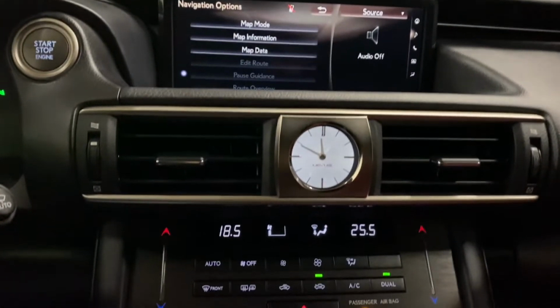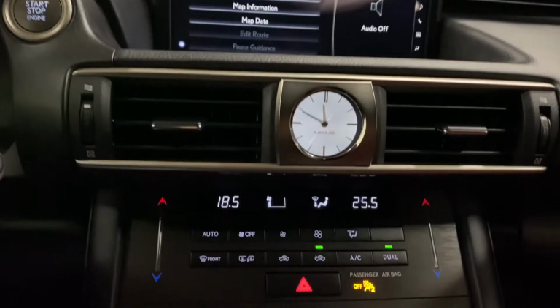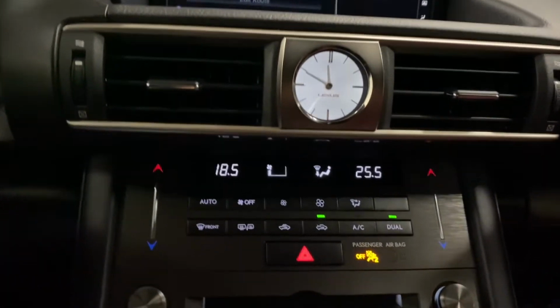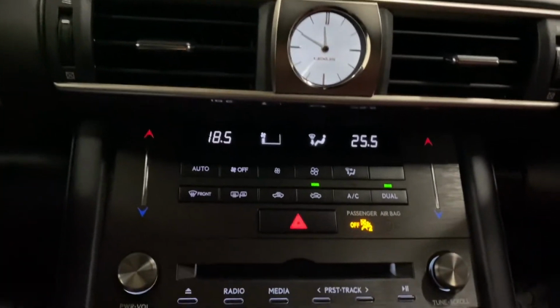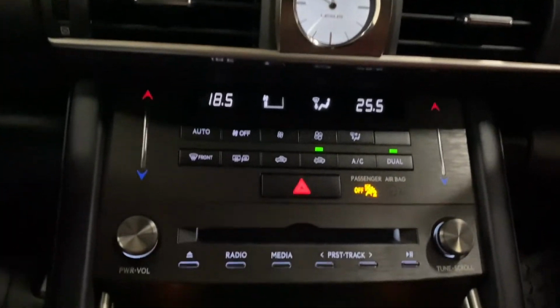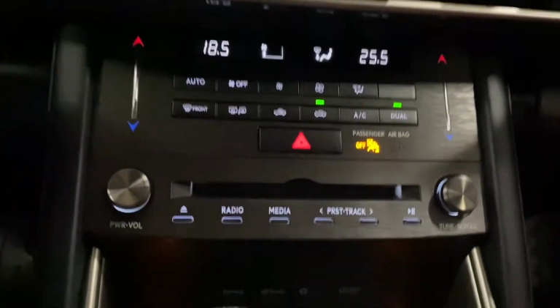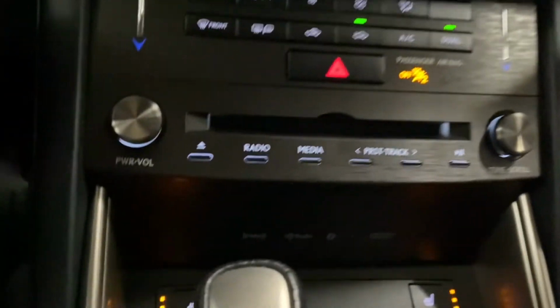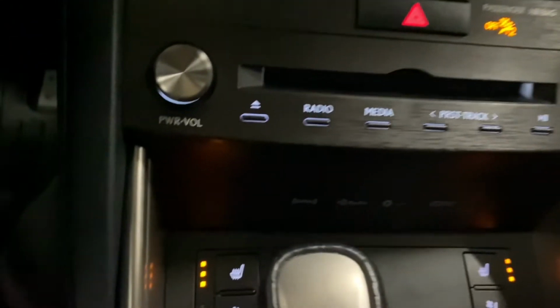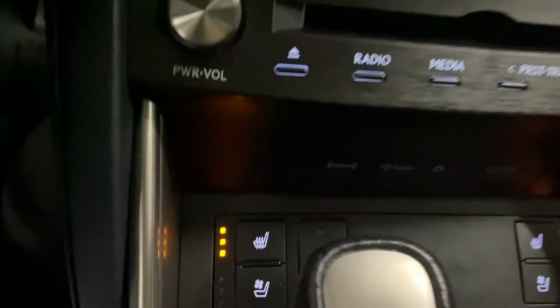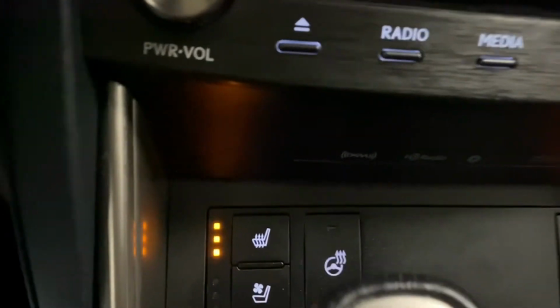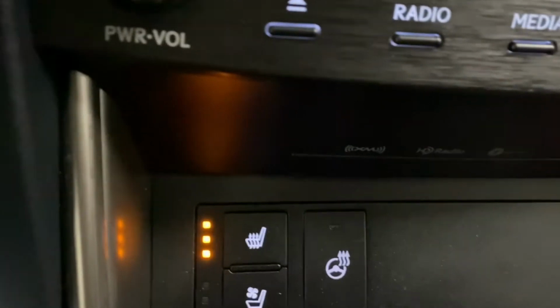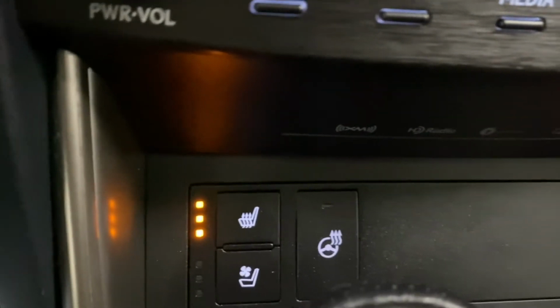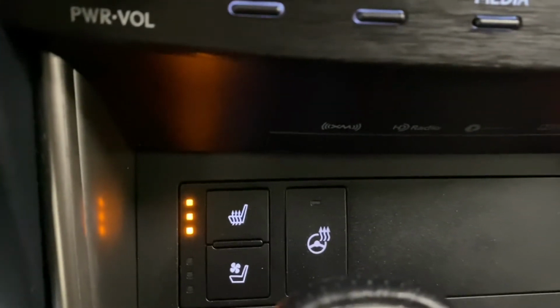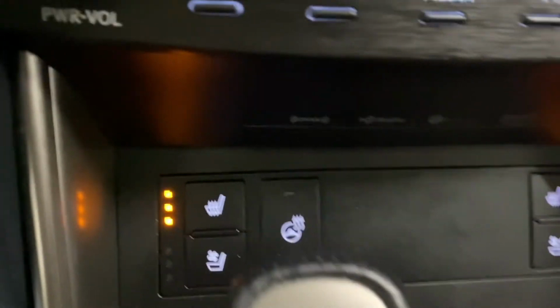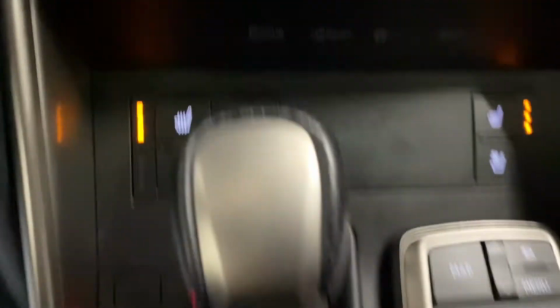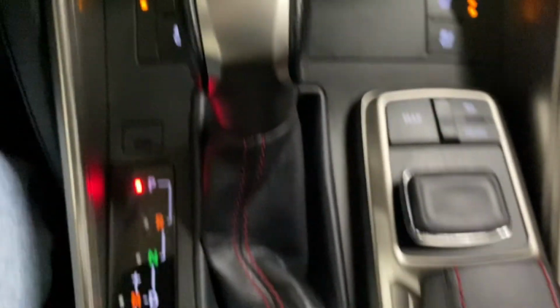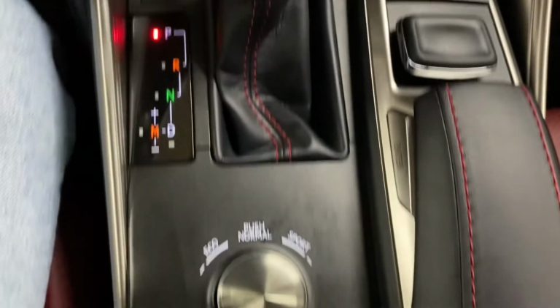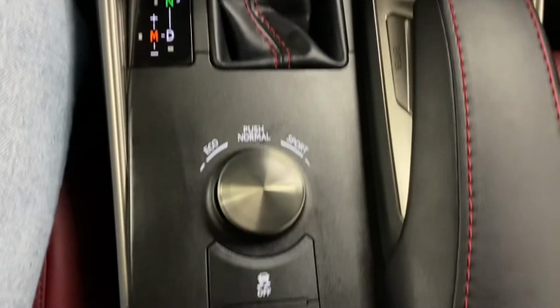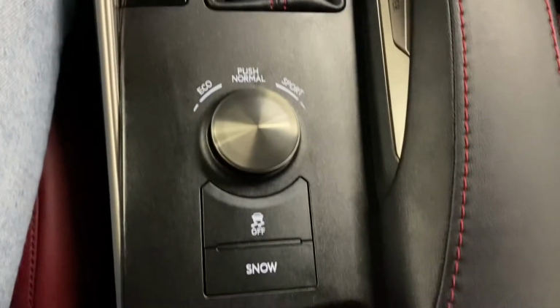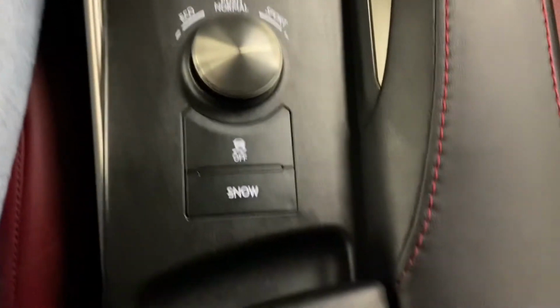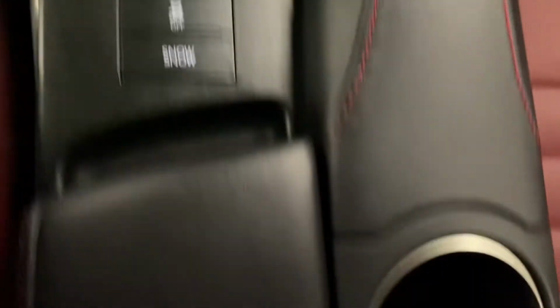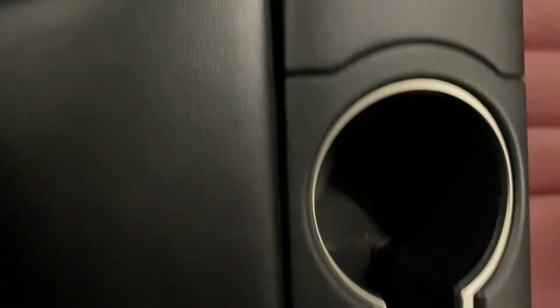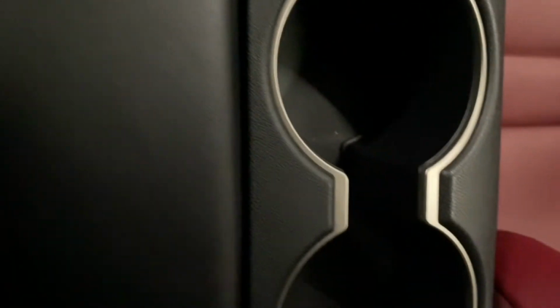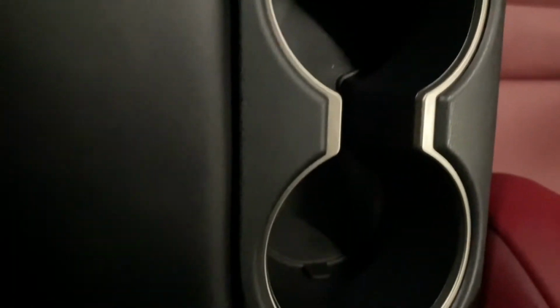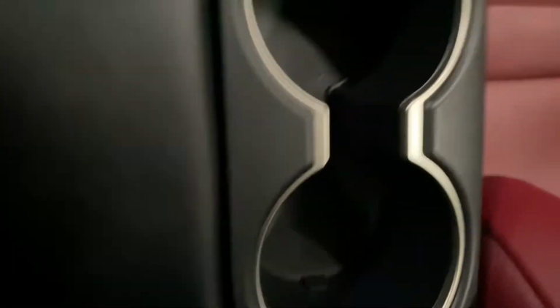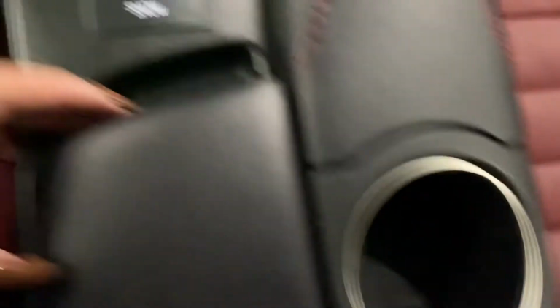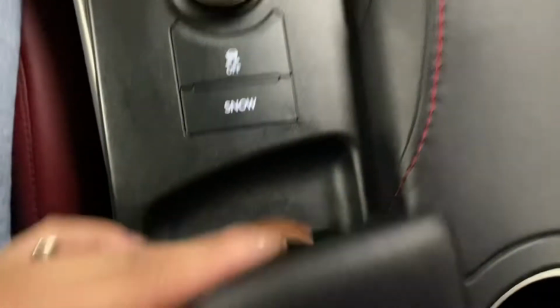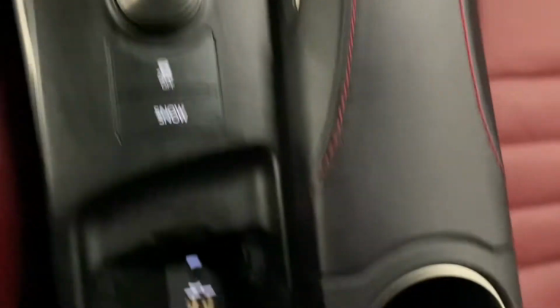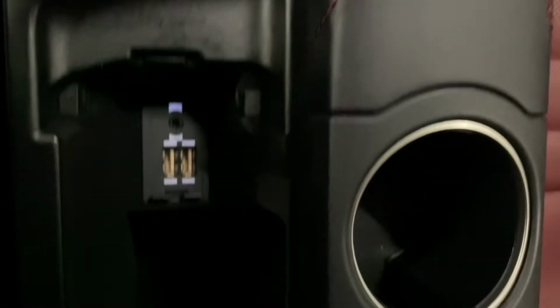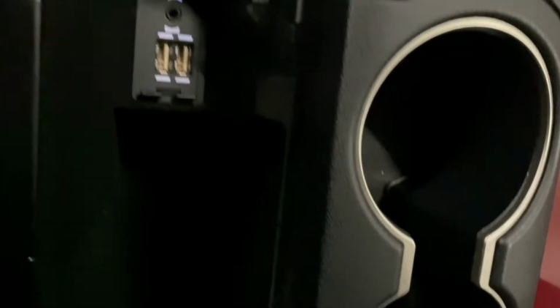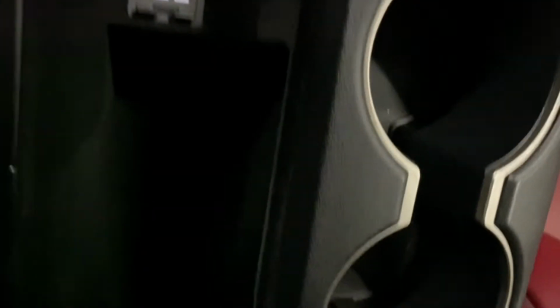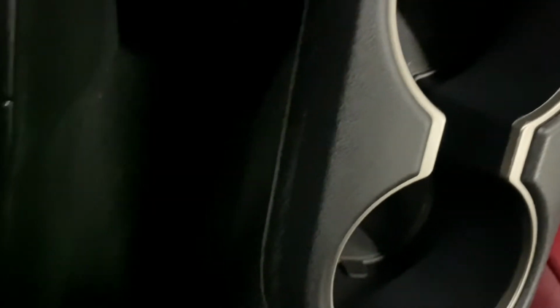You have your dual climate controls, your audio controls, heated and ventilated front seats, and heated steering. You have your mode selector, cup holders, and storage space in your center console.